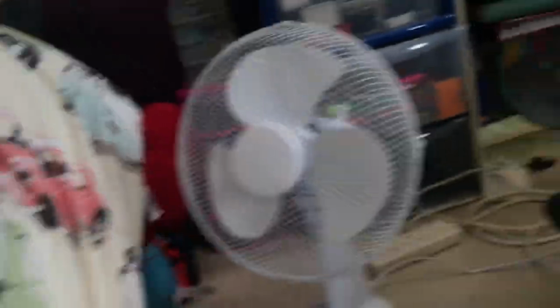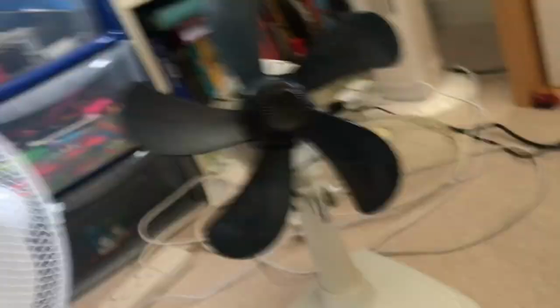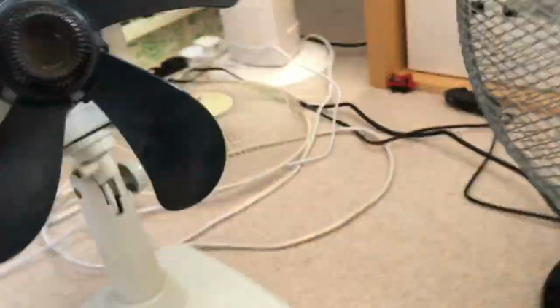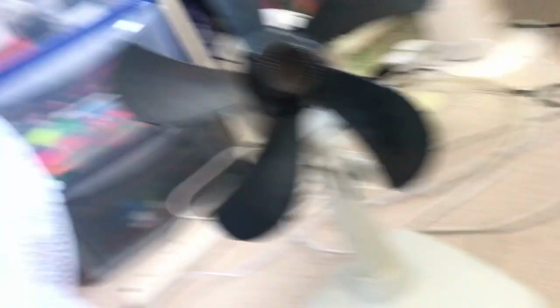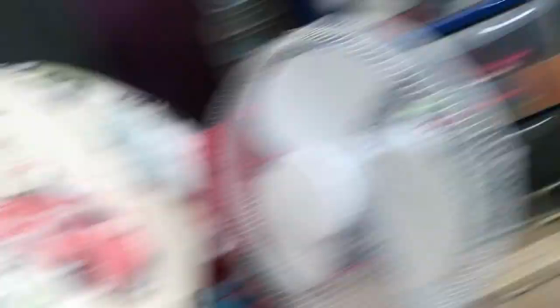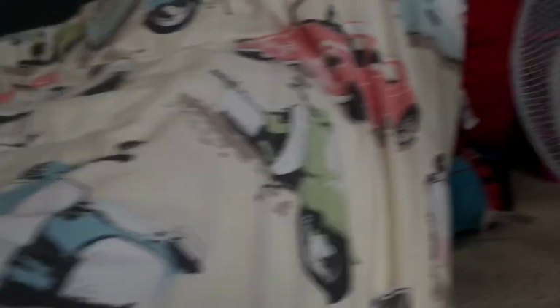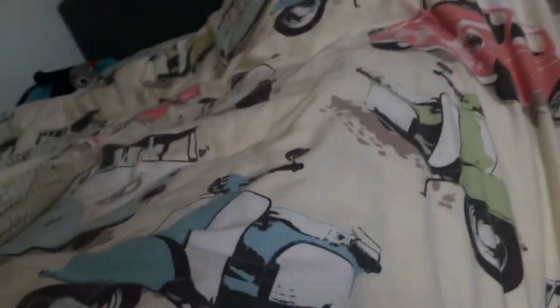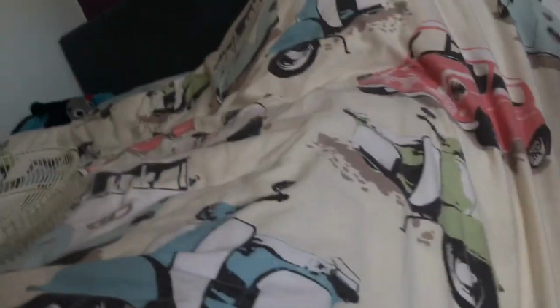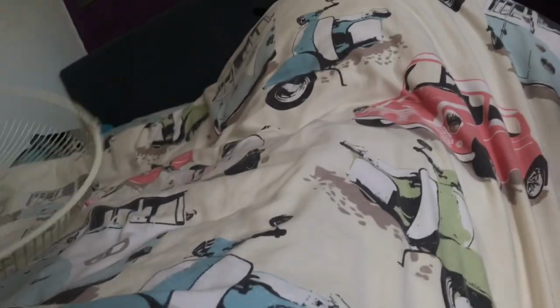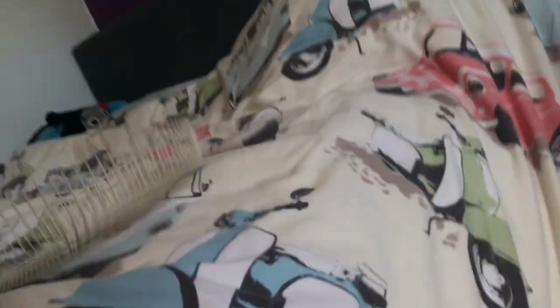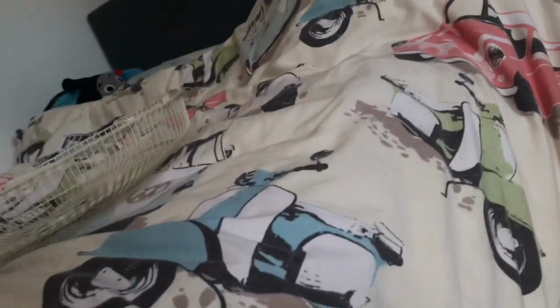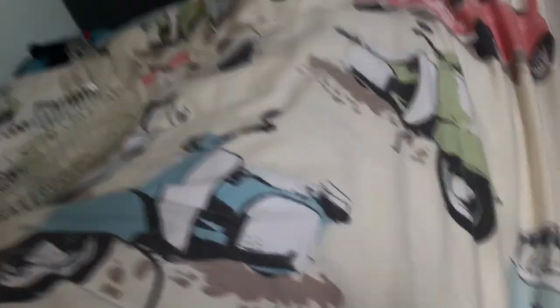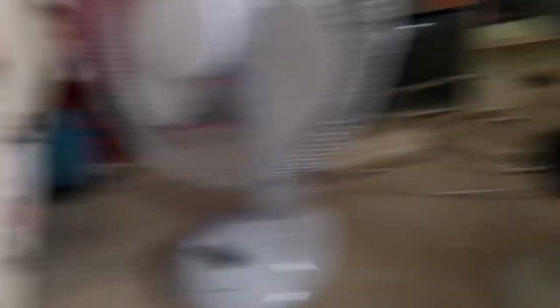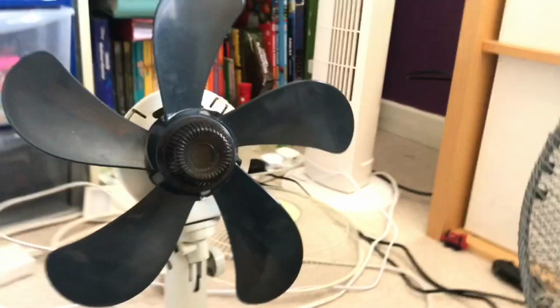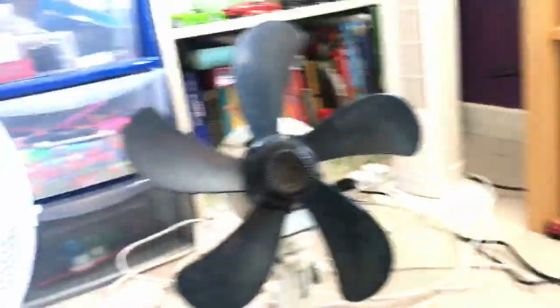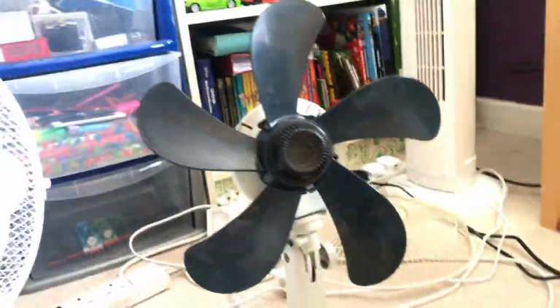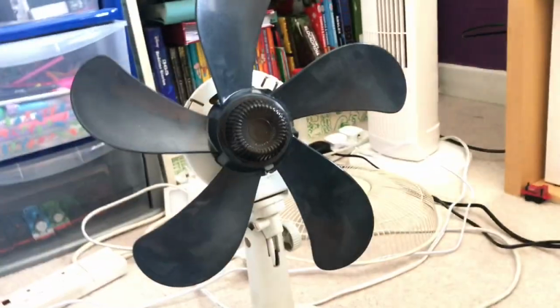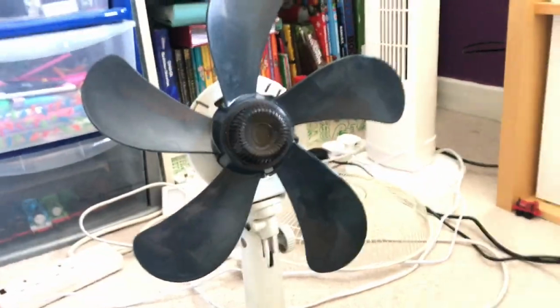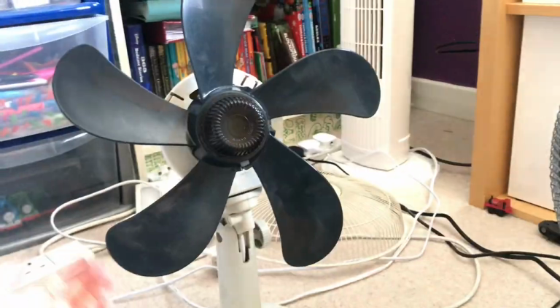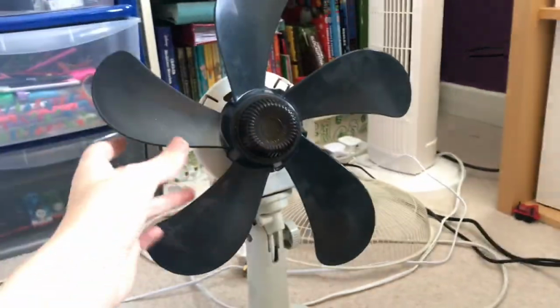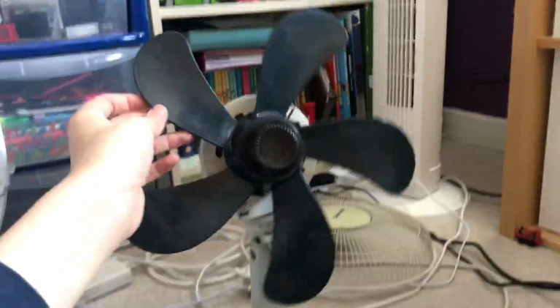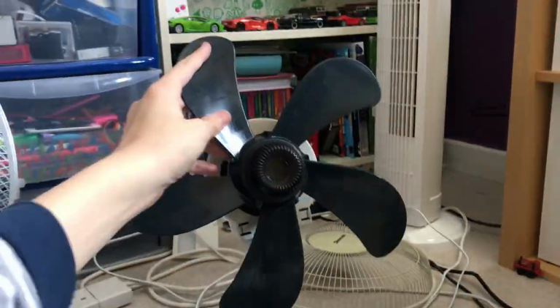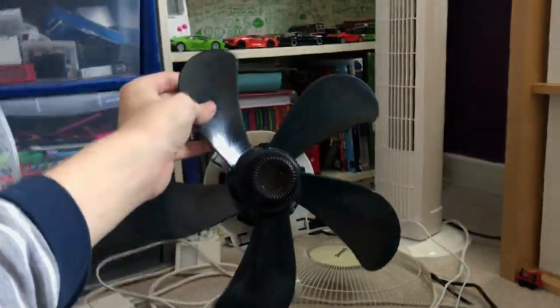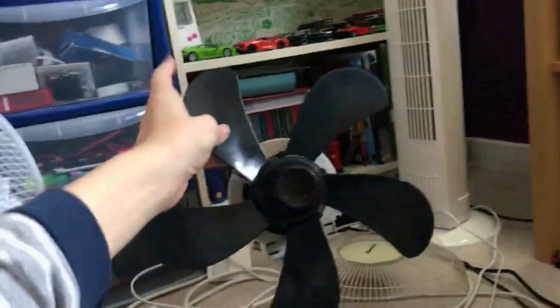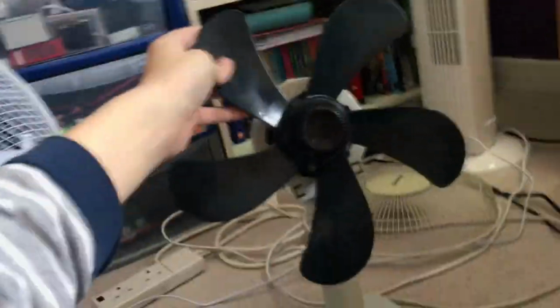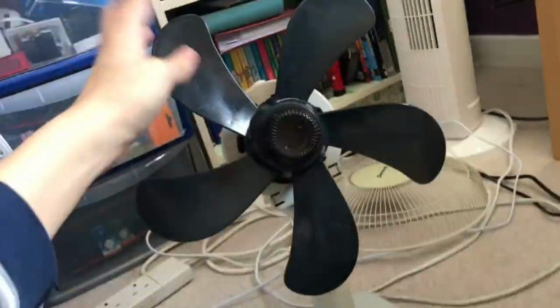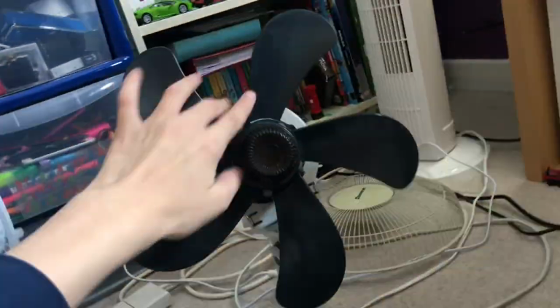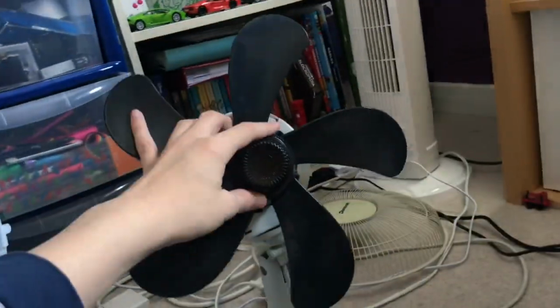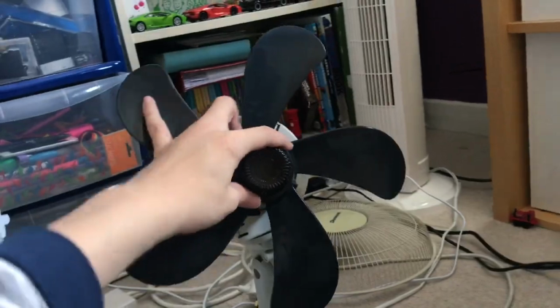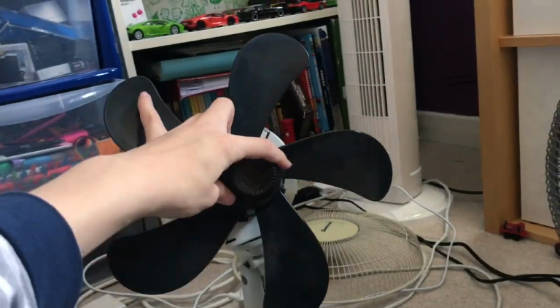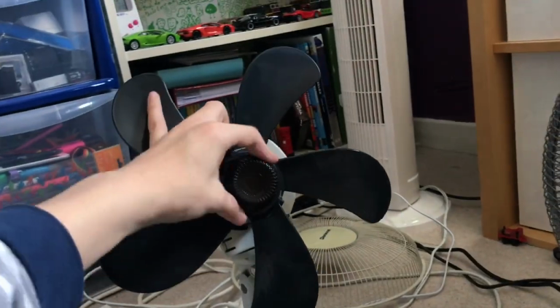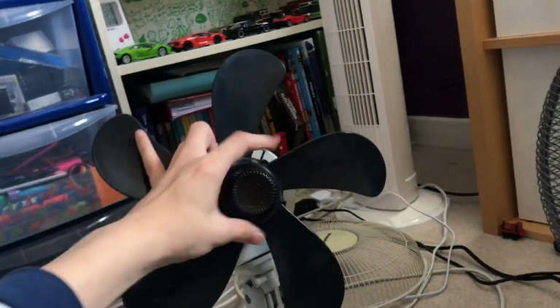I couldn't do it with the grill on because the grill didn't fit properly, so I had to take it off temporarily just for this video. The blades will go back on the Bionaire after this video.